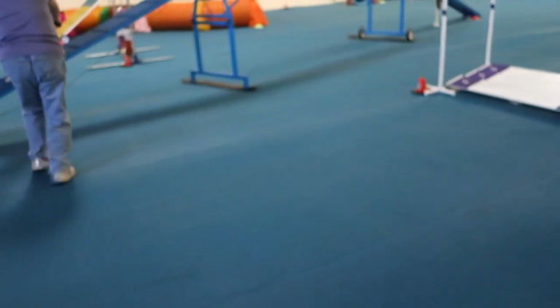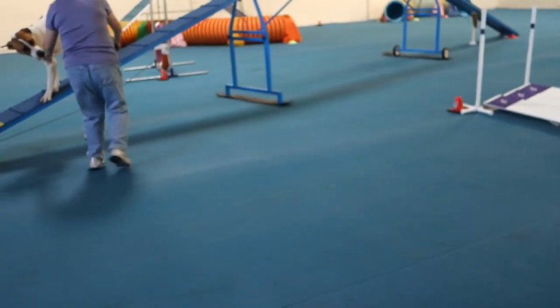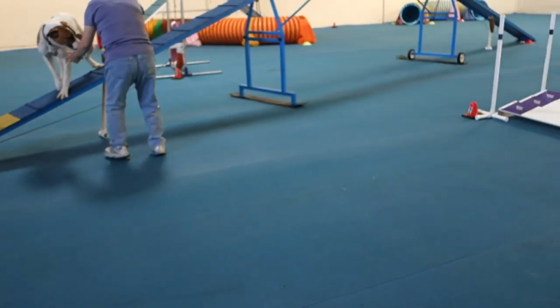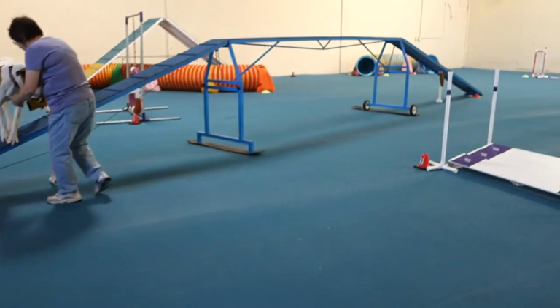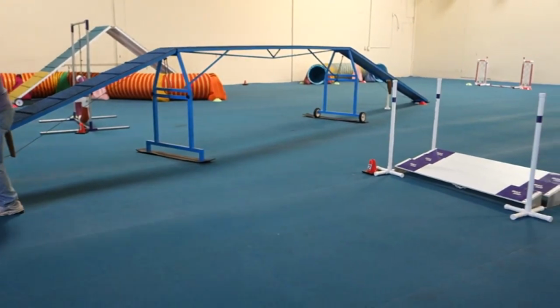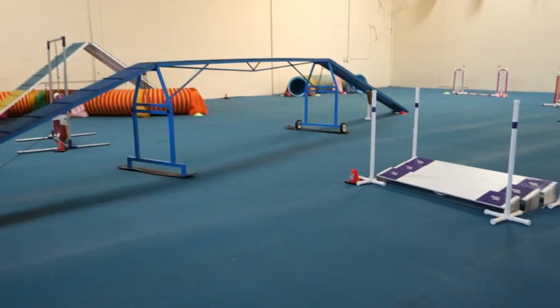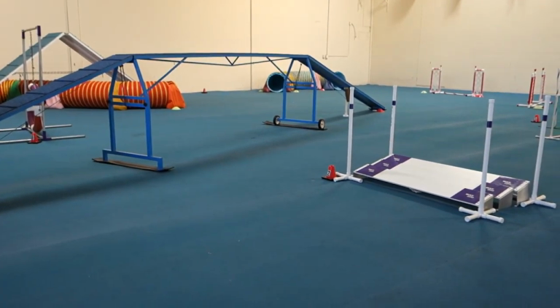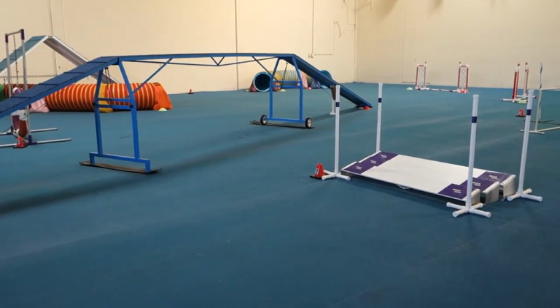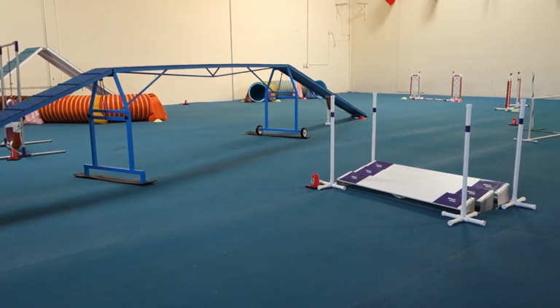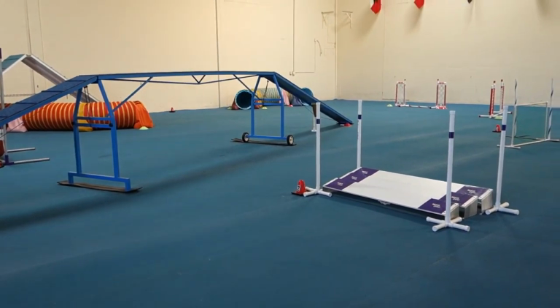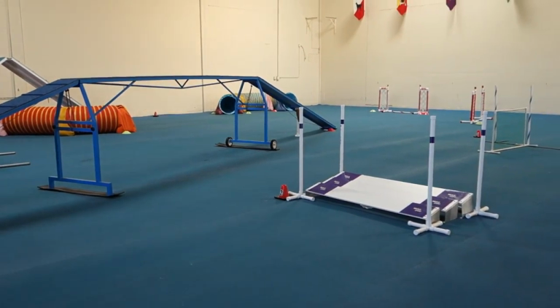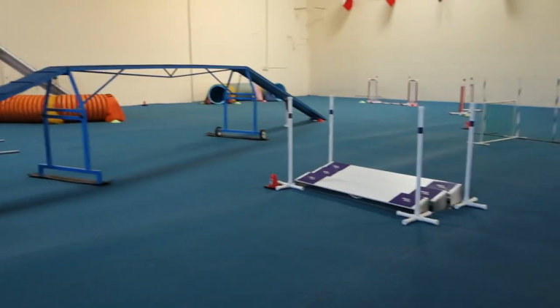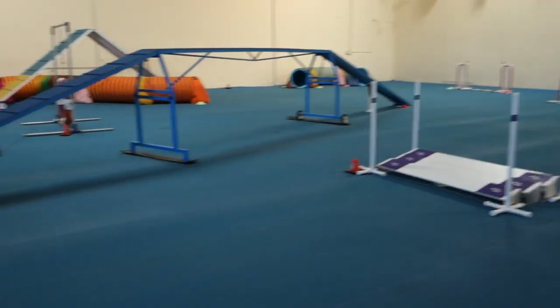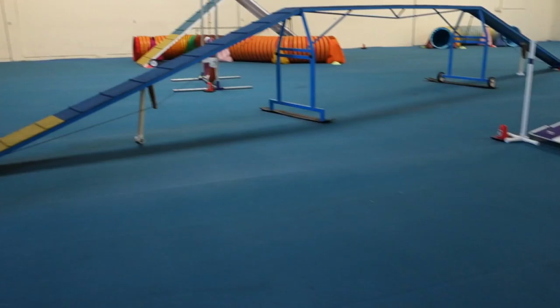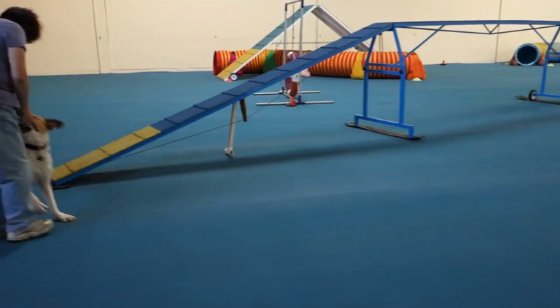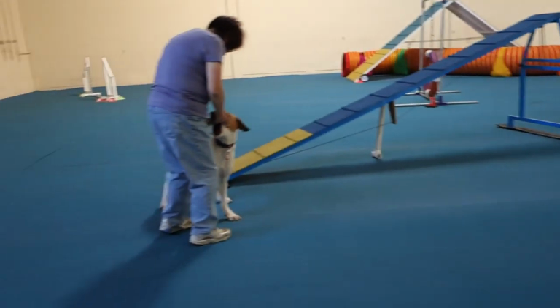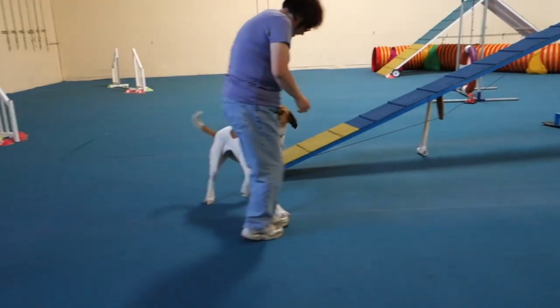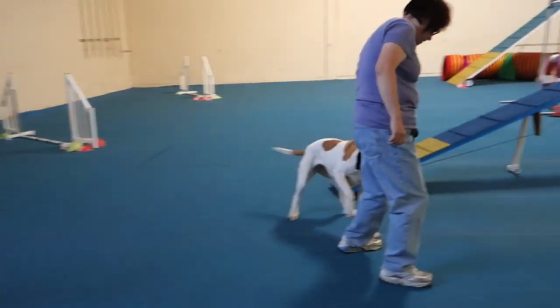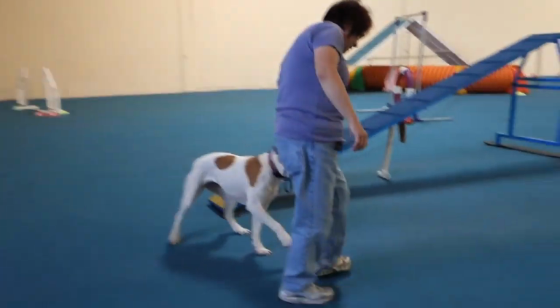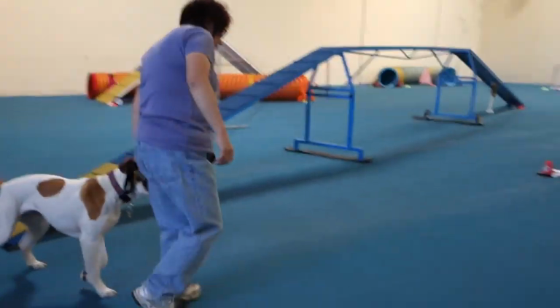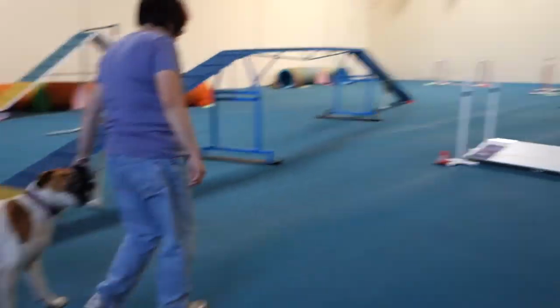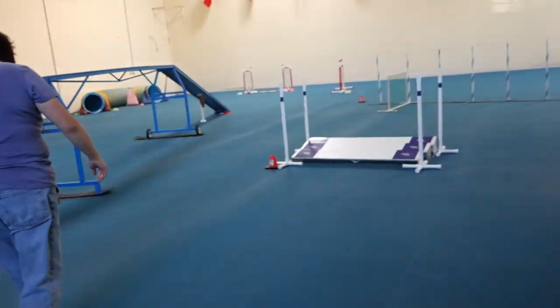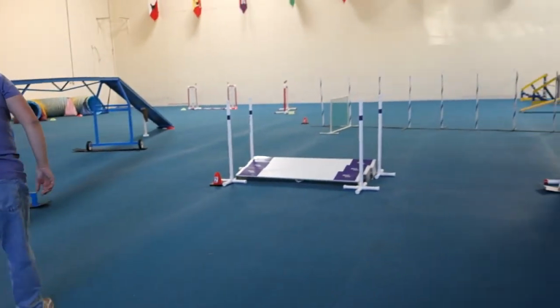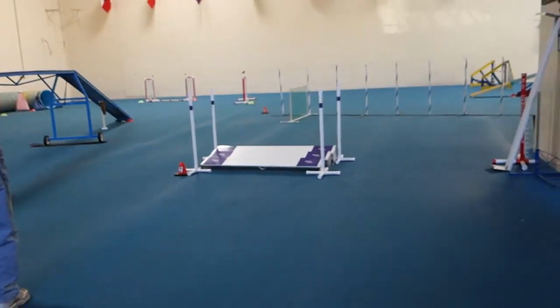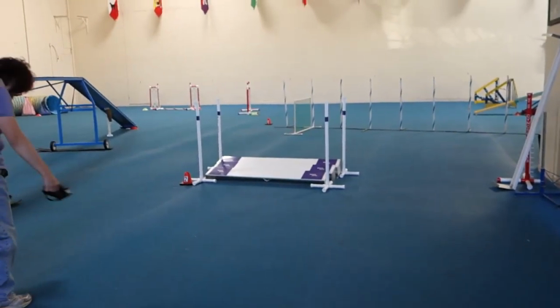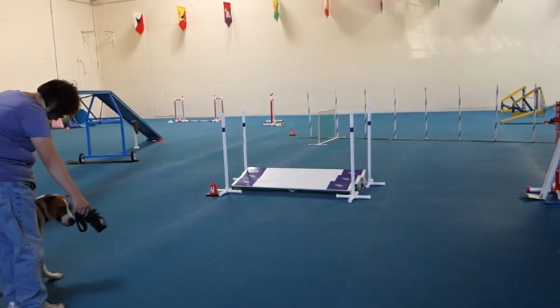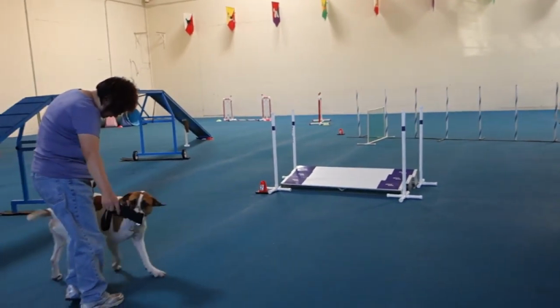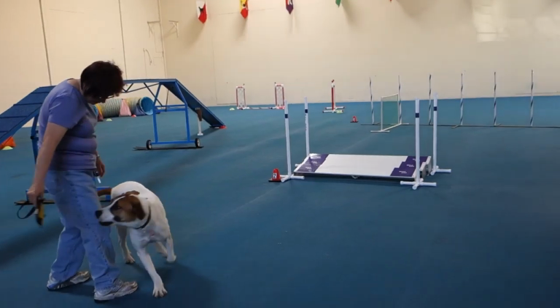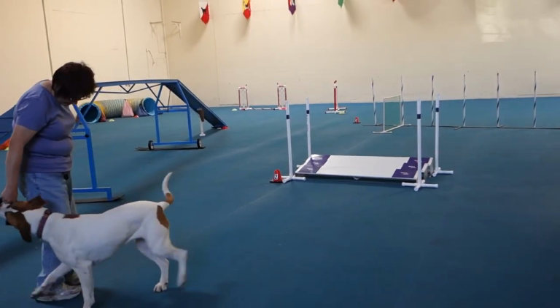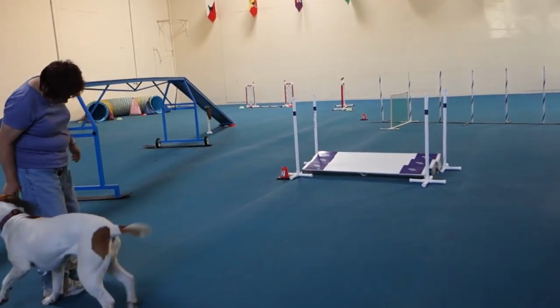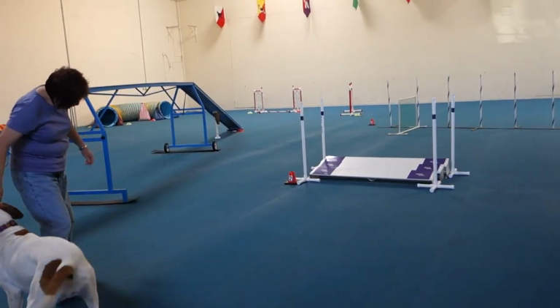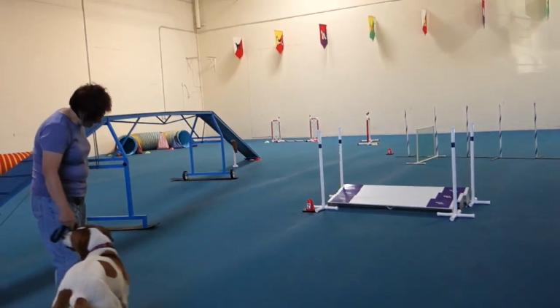Pay attention when you're walking by contact obstacles, you guys. You all let your dogs go right up to them. She should be on your other side. Put her in a sit right there.